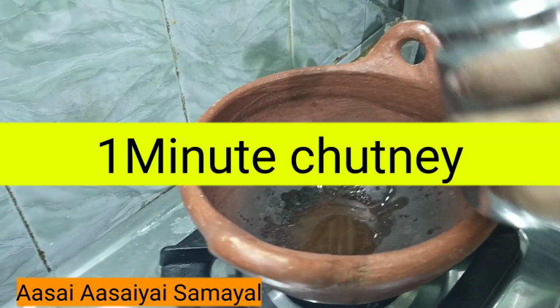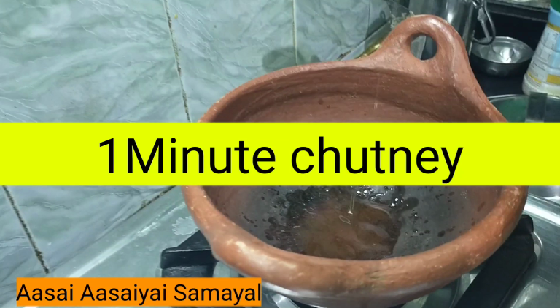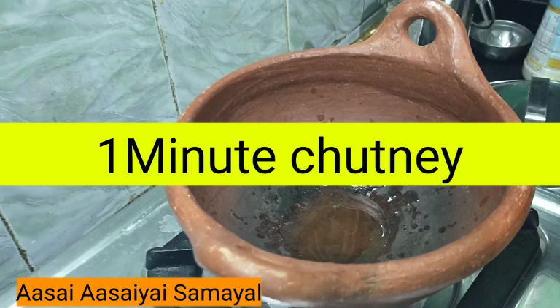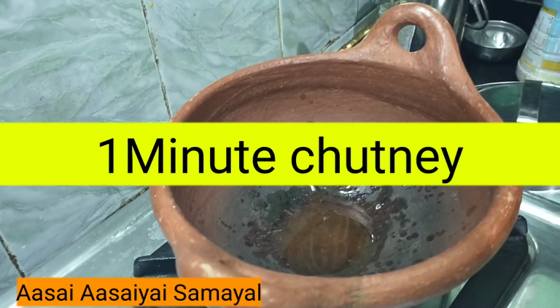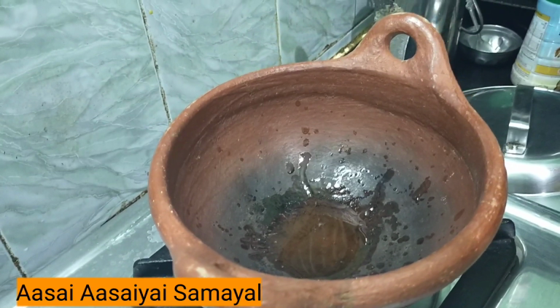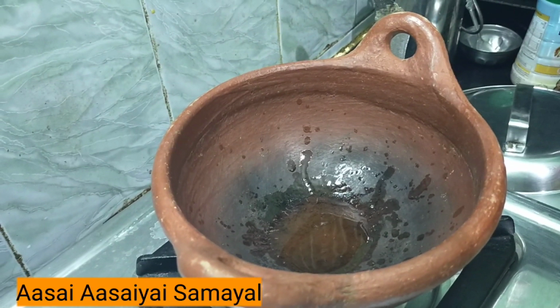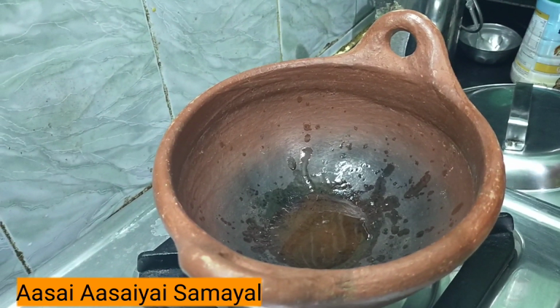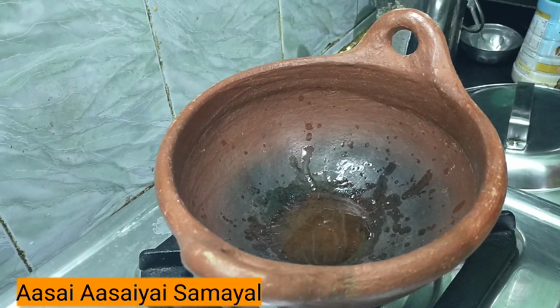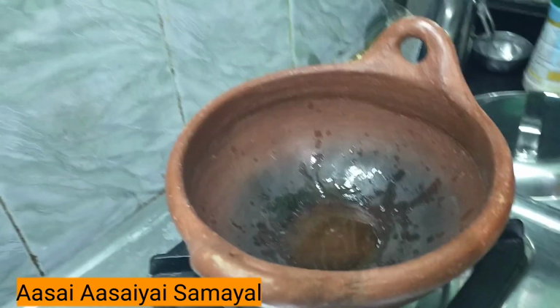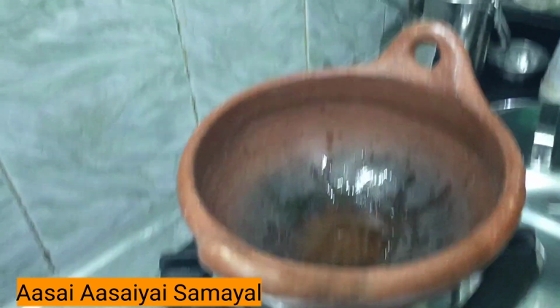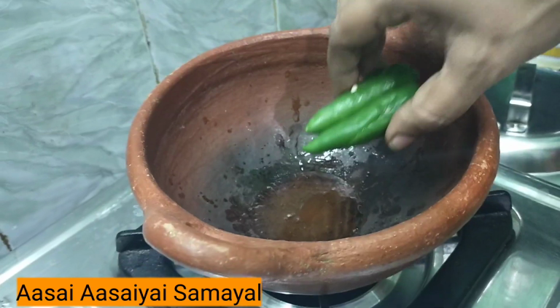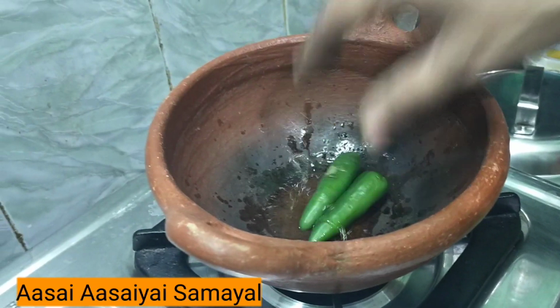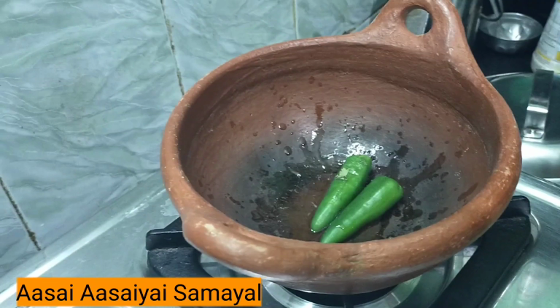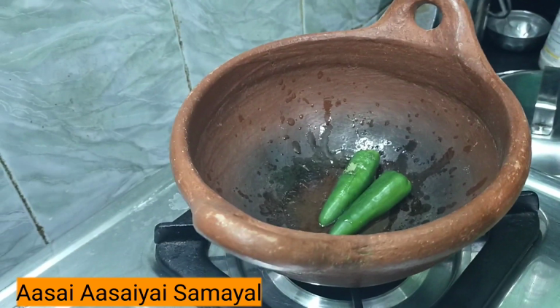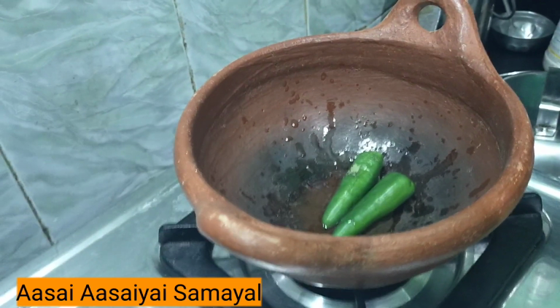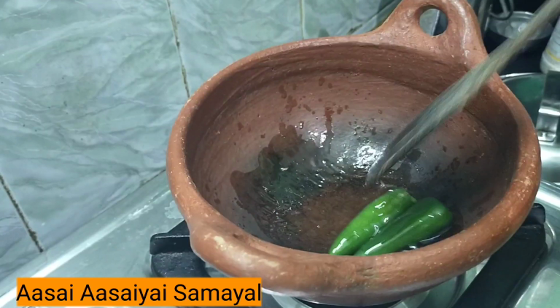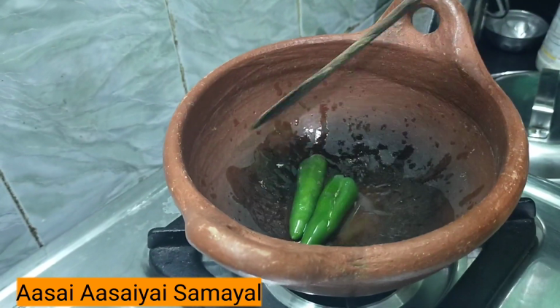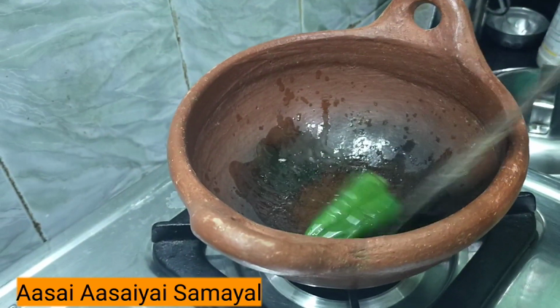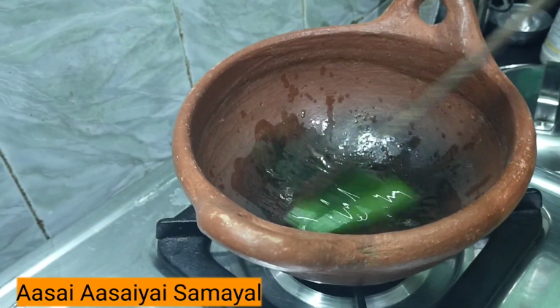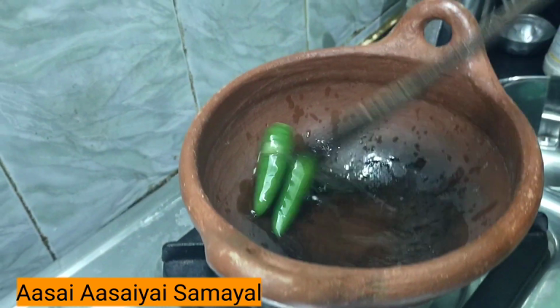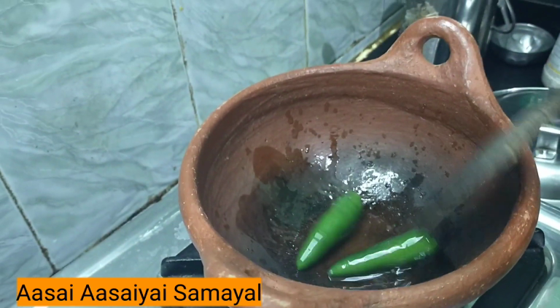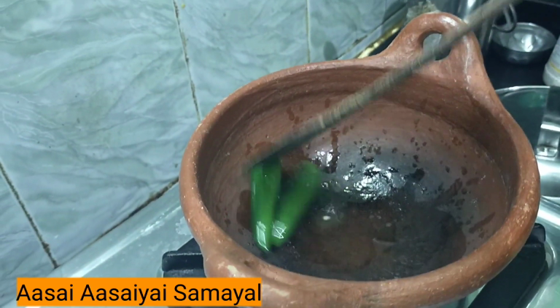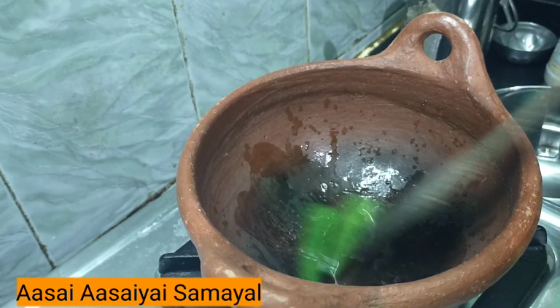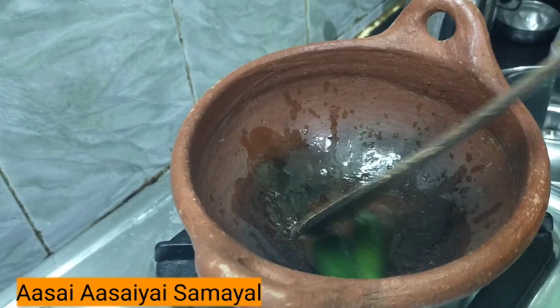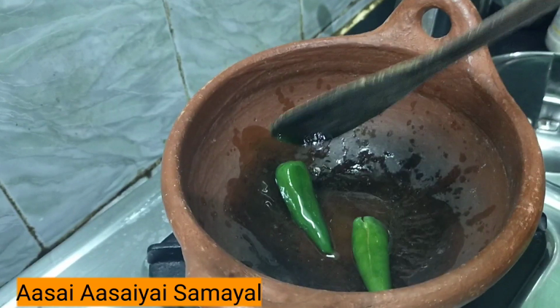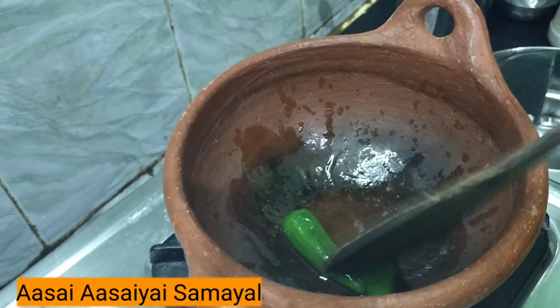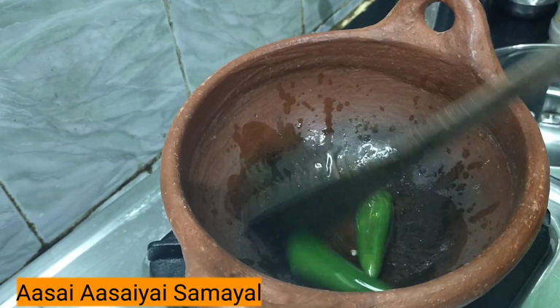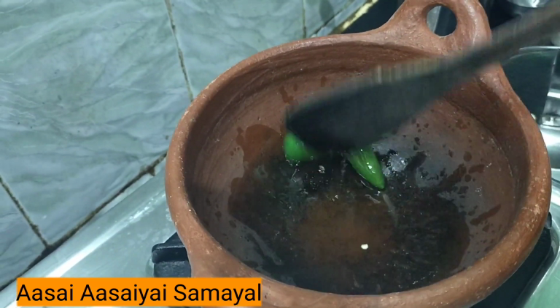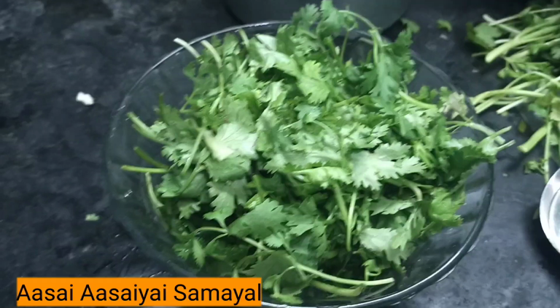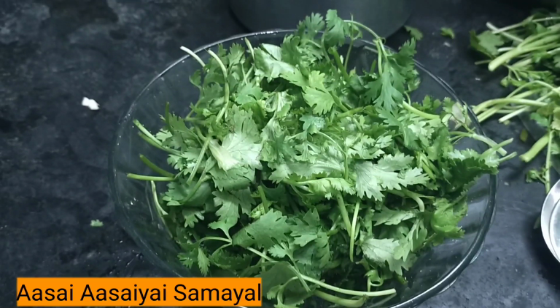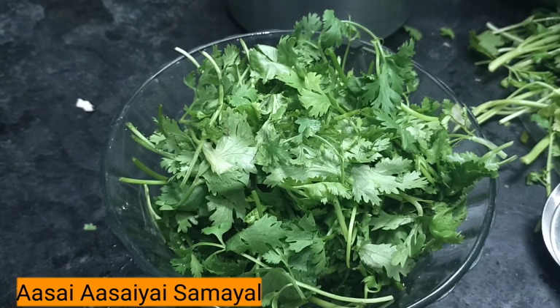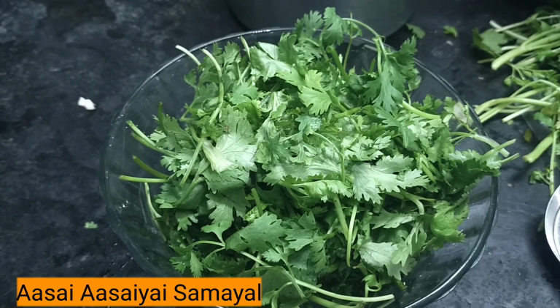This is the one minute chutney. One minute chutney — add two chunks to make this one minute chutney. Do you want to see this one minute chutney?